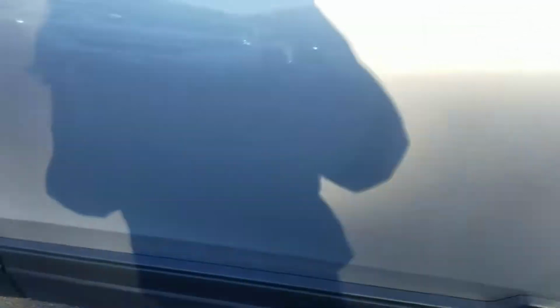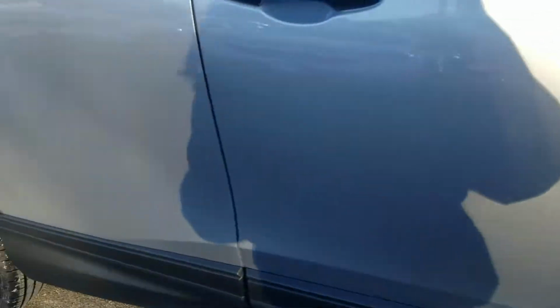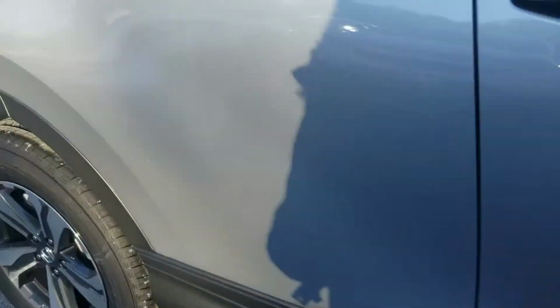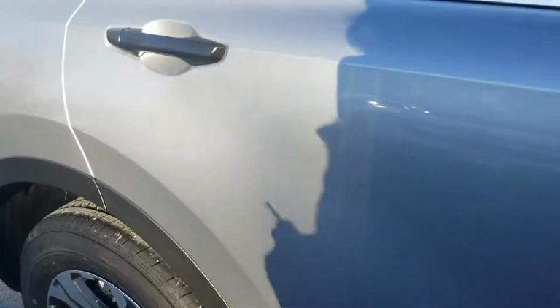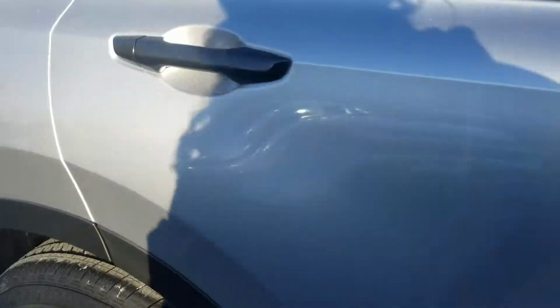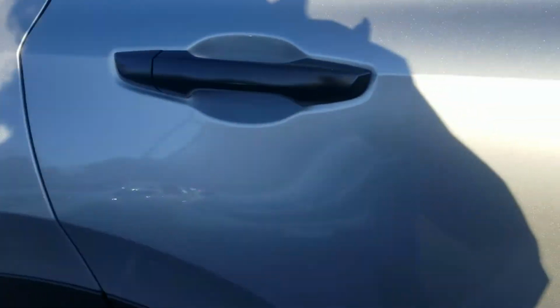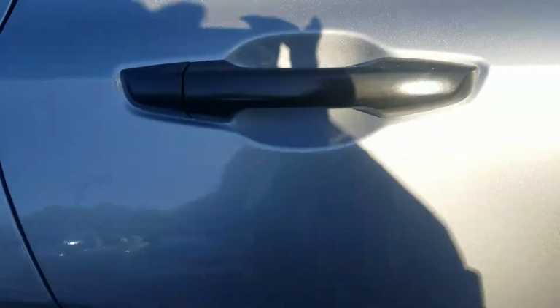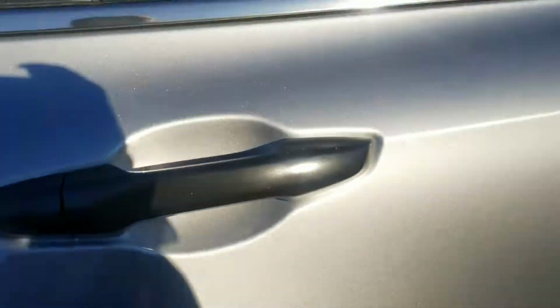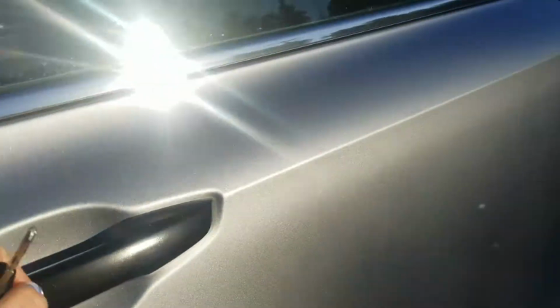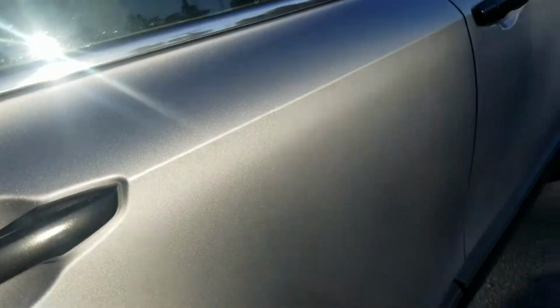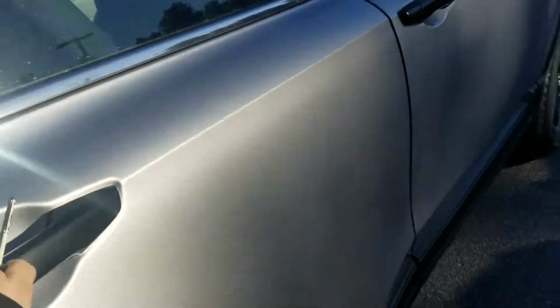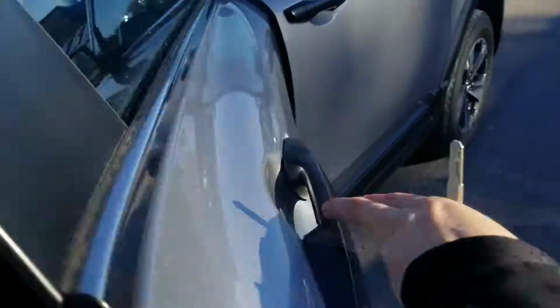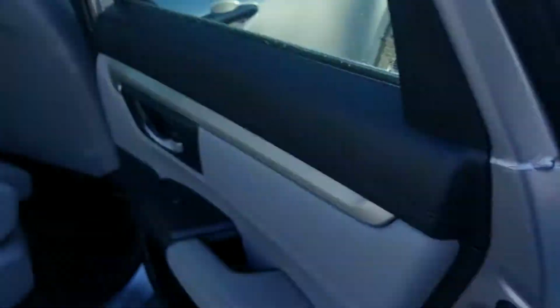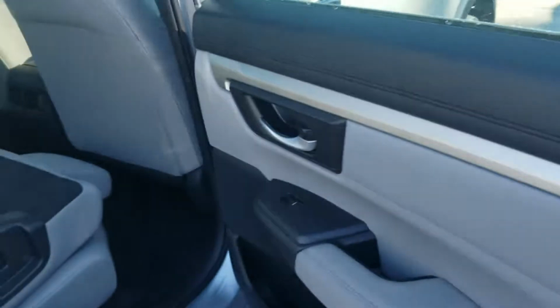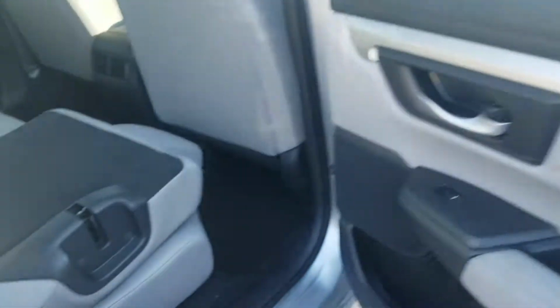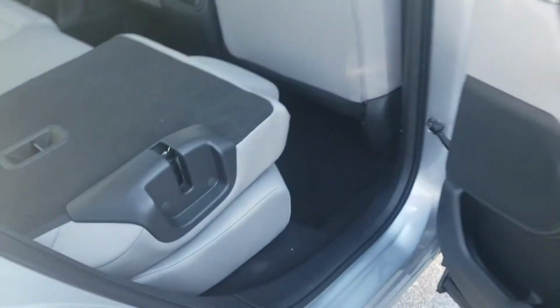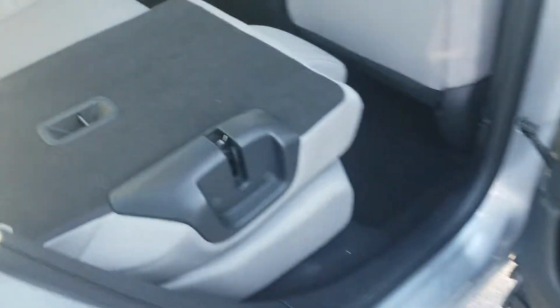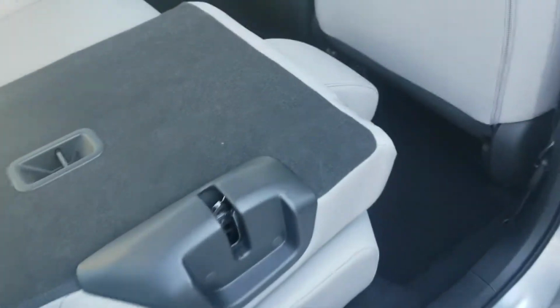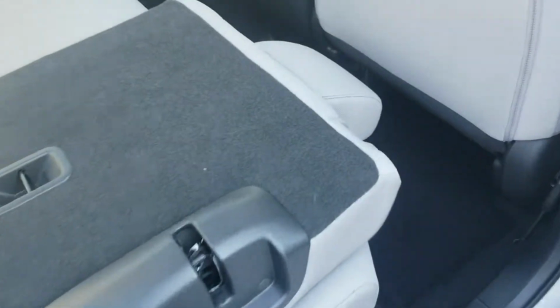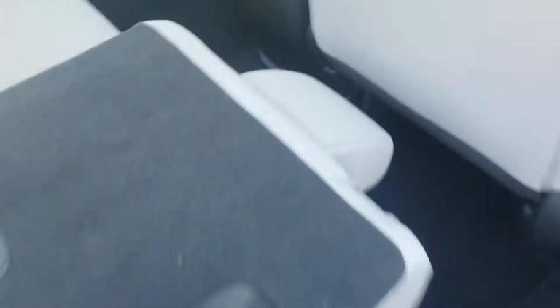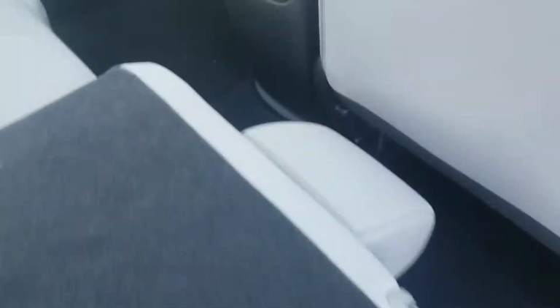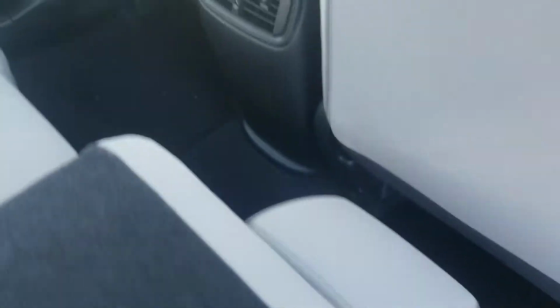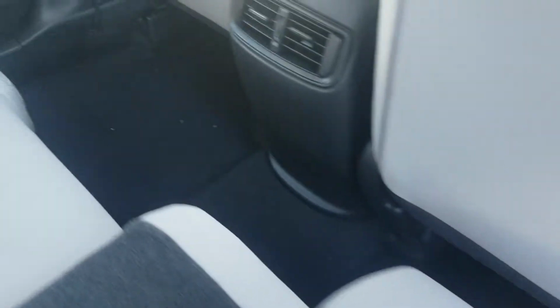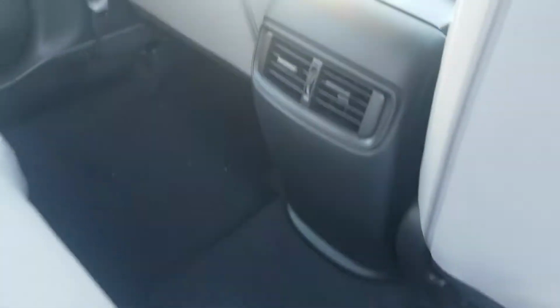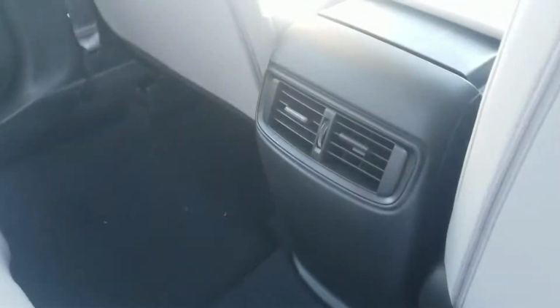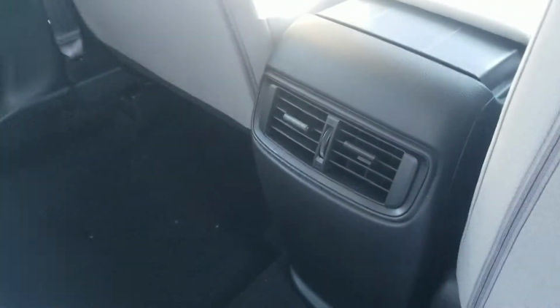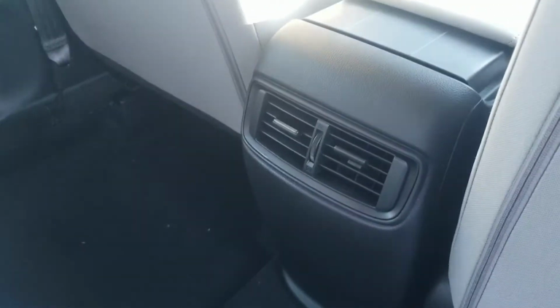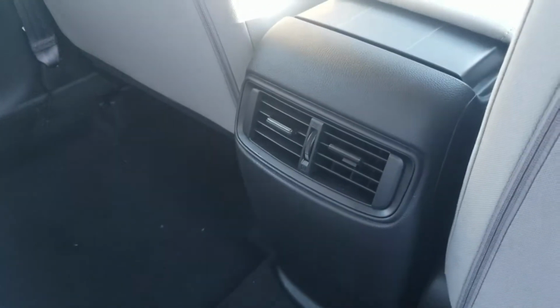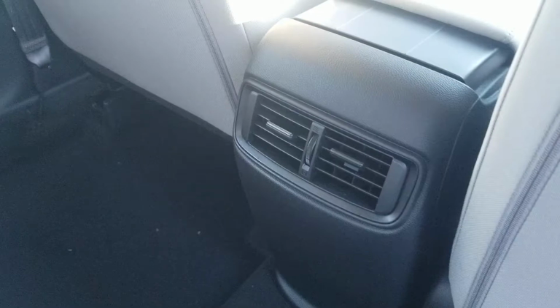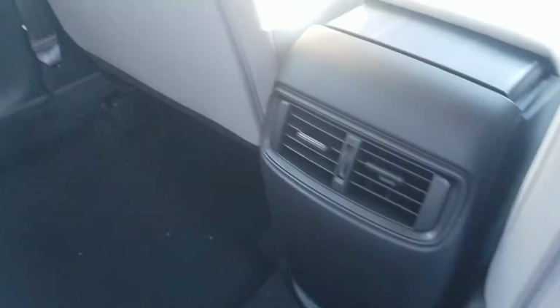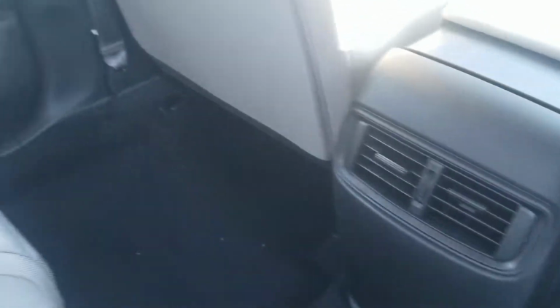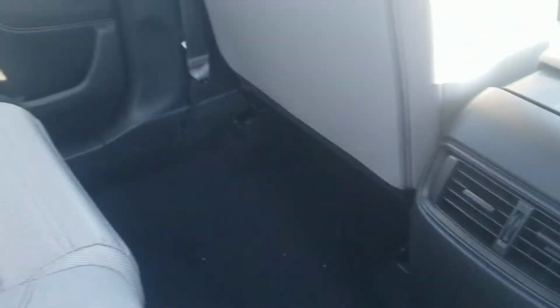And the back seat — you'll see there's plenty of room back here for rear passengers, and the seats also fold flat for more cargo space. There are rear vents for the rear passengers as well.